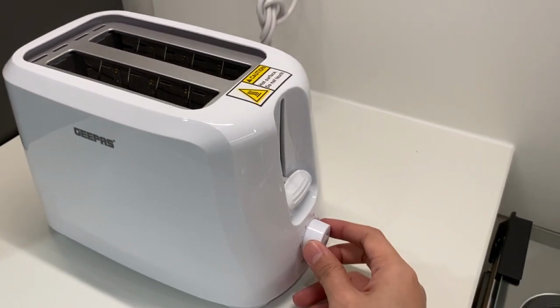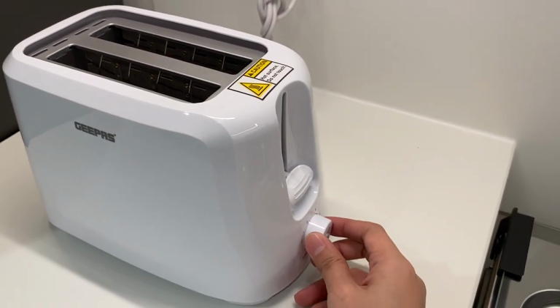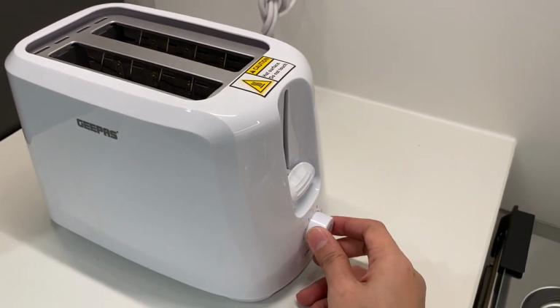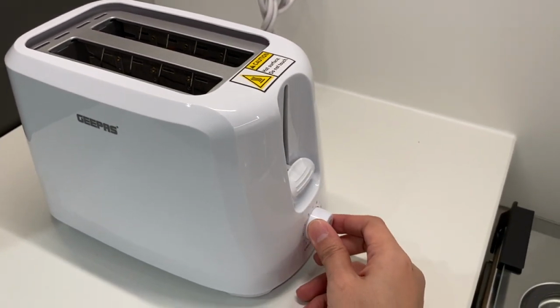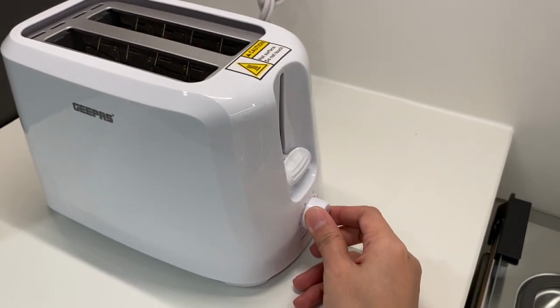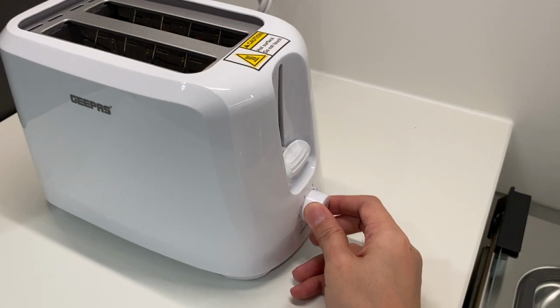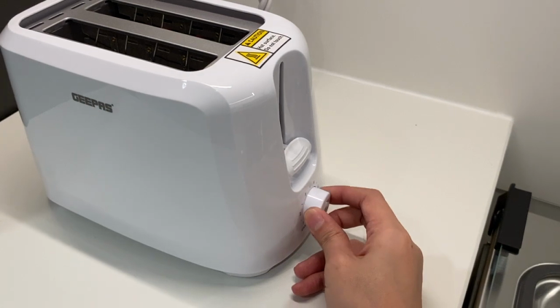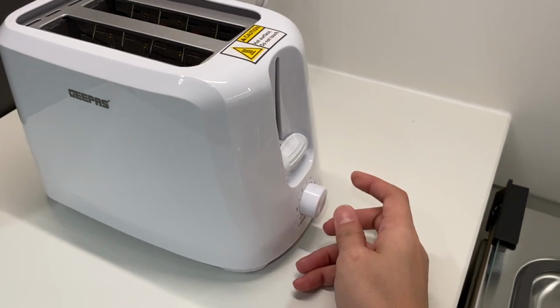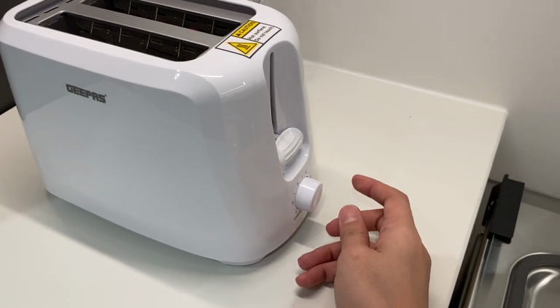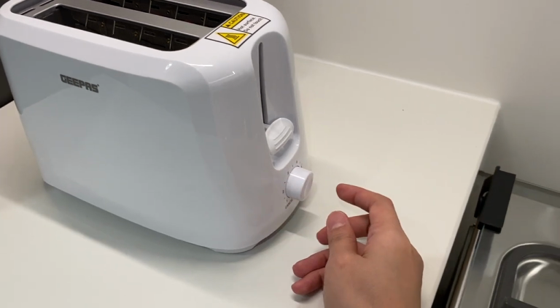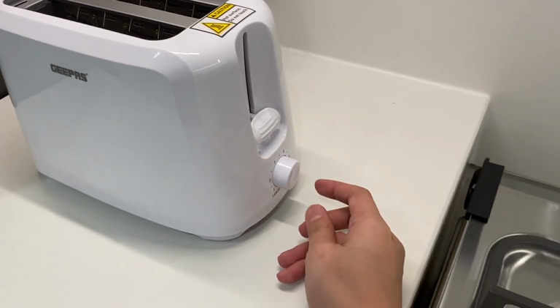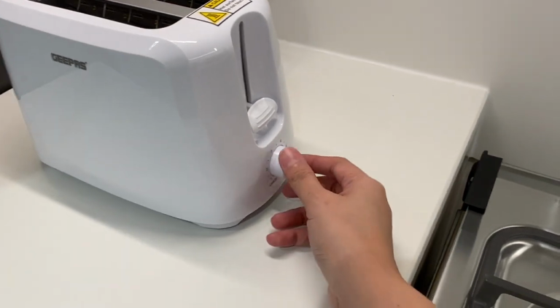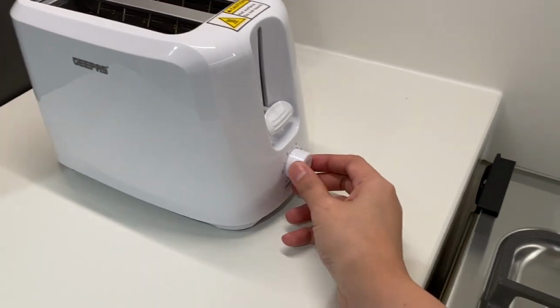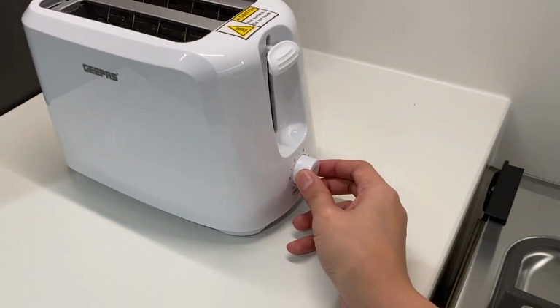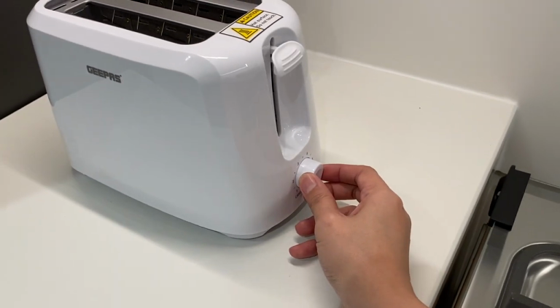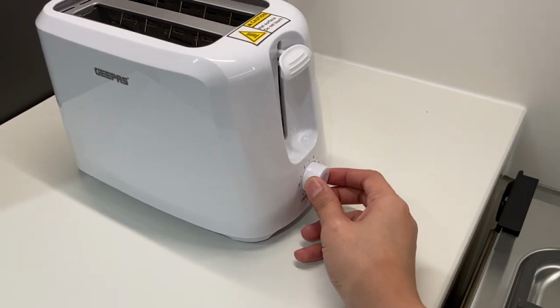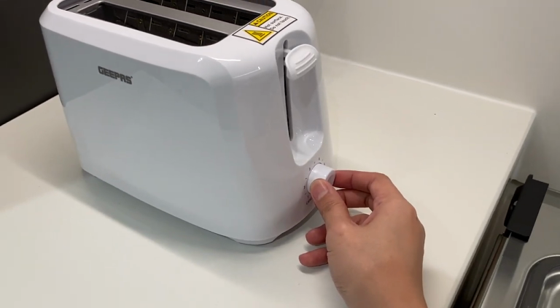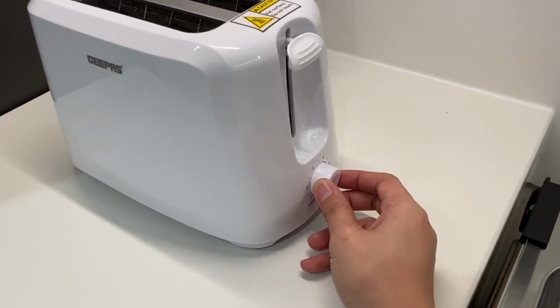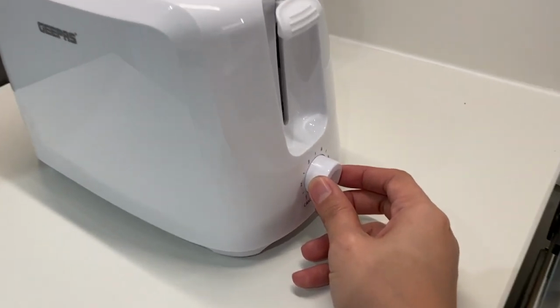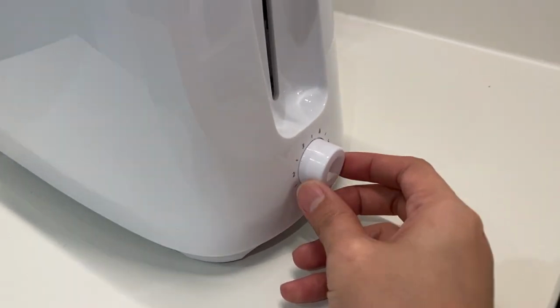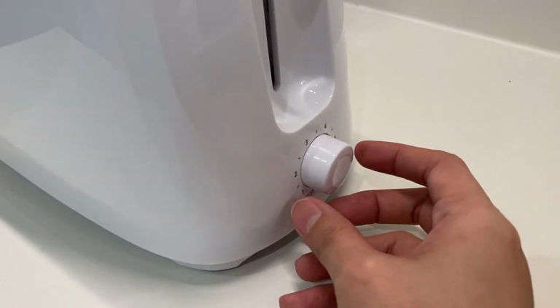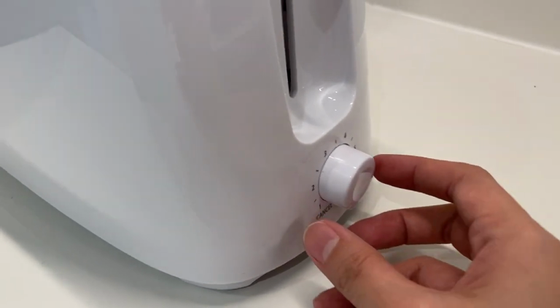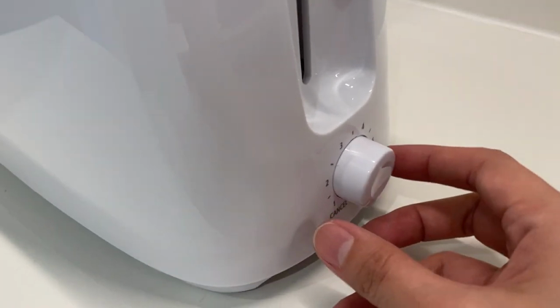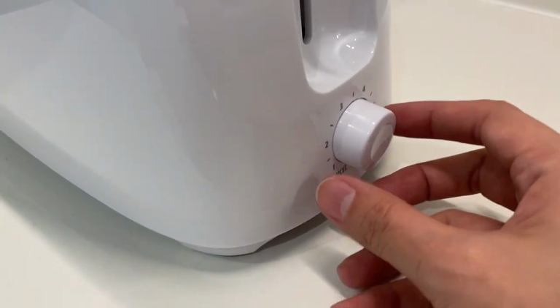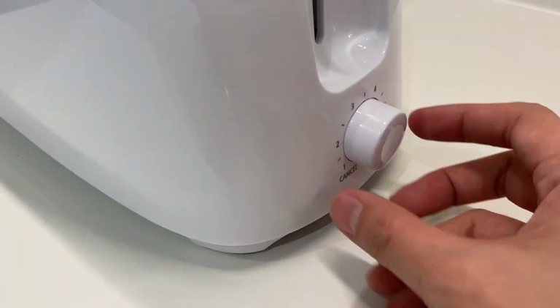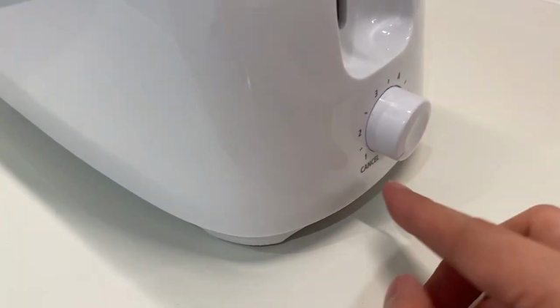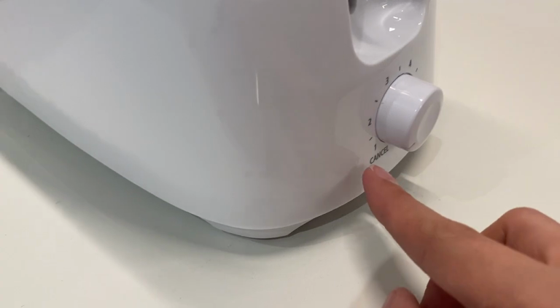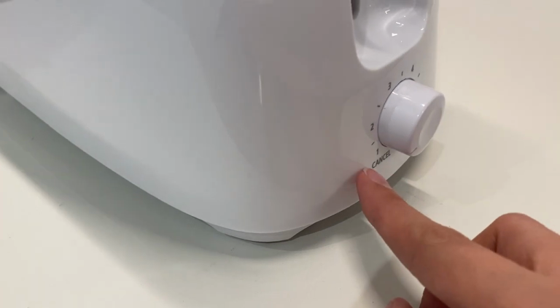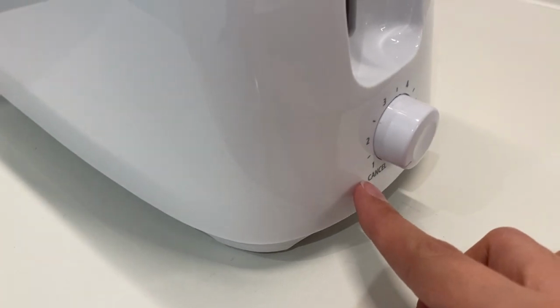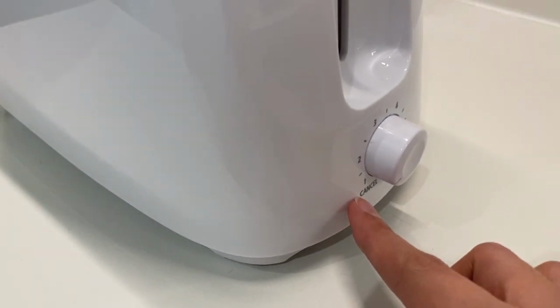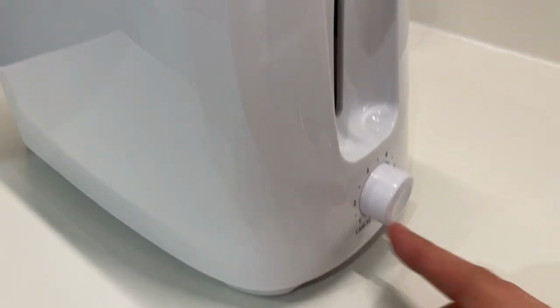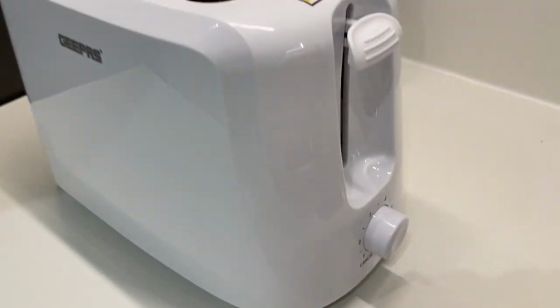Twist this knob for browning control. To cancel, just twist the knob right here for cancel.